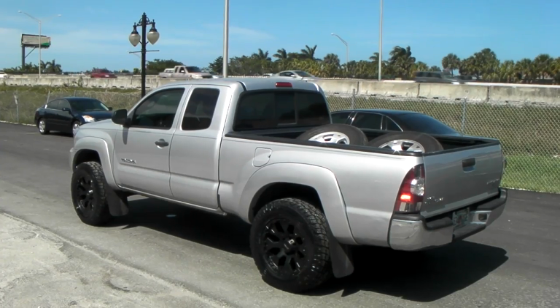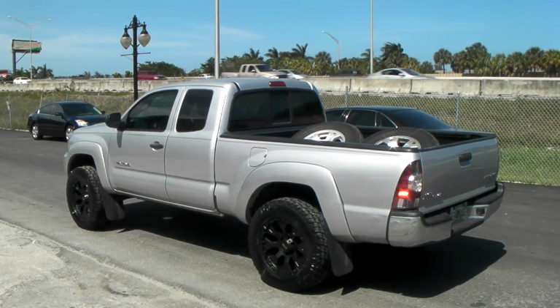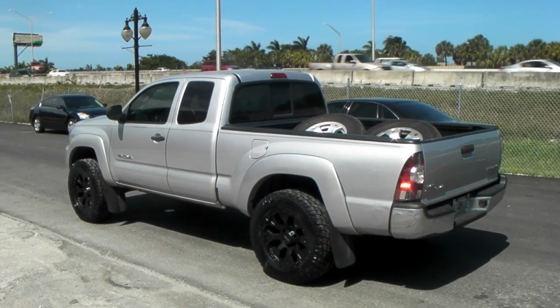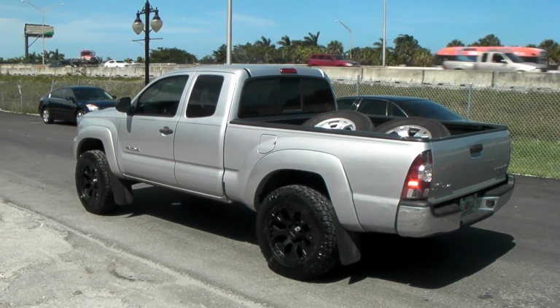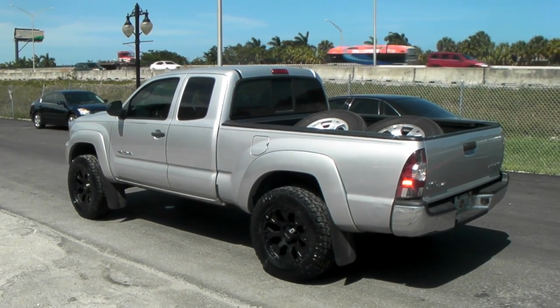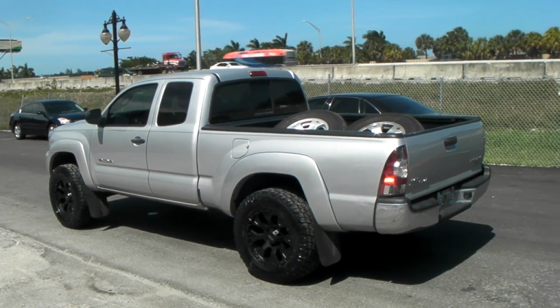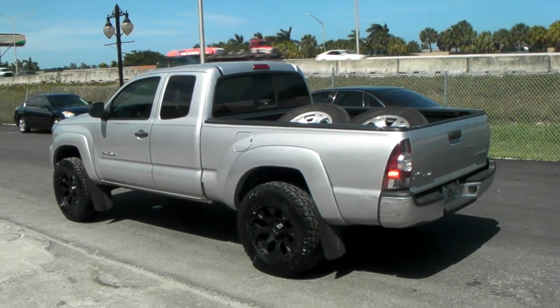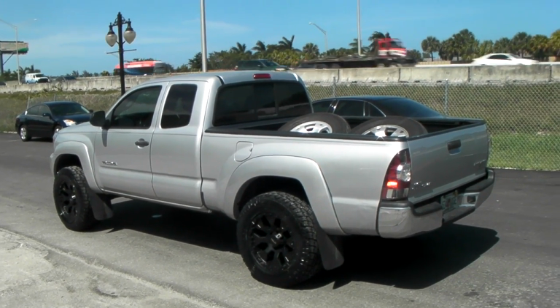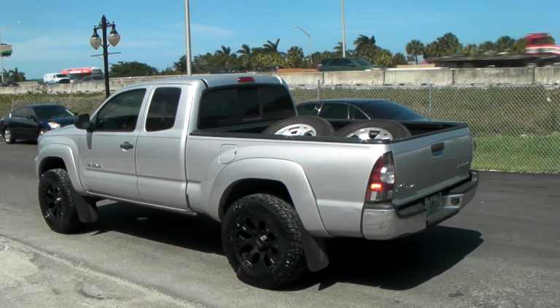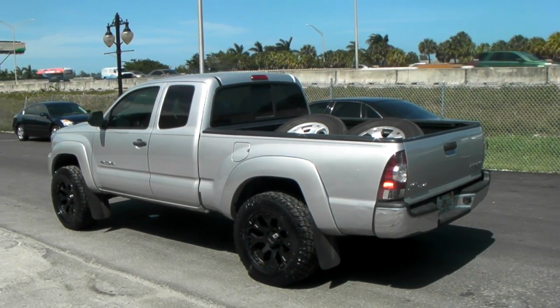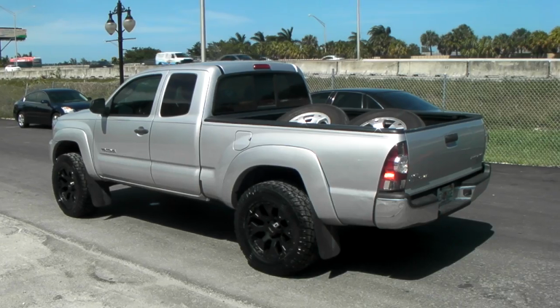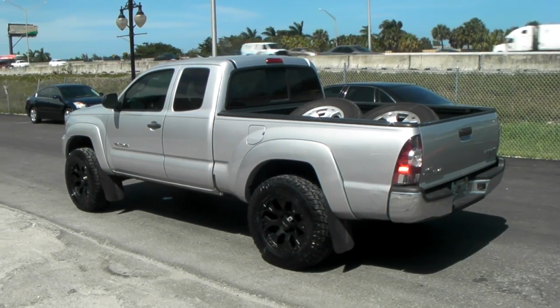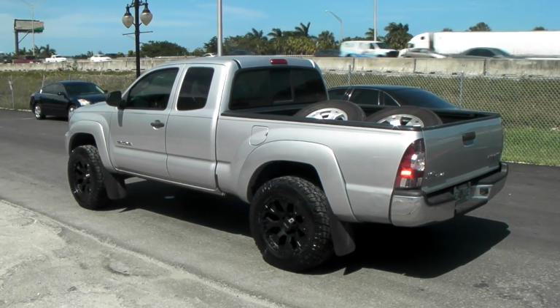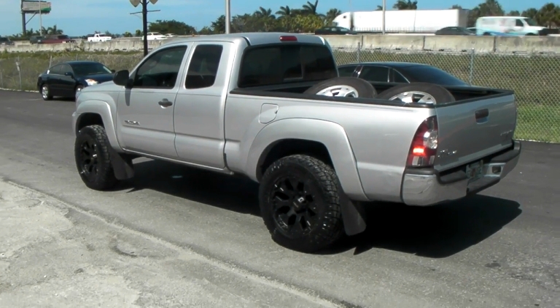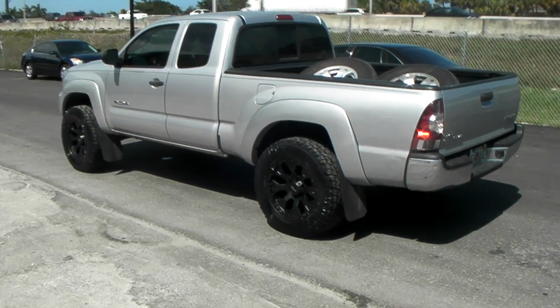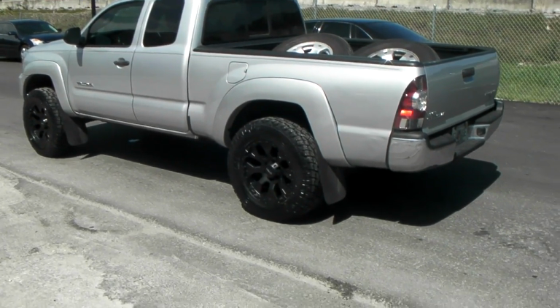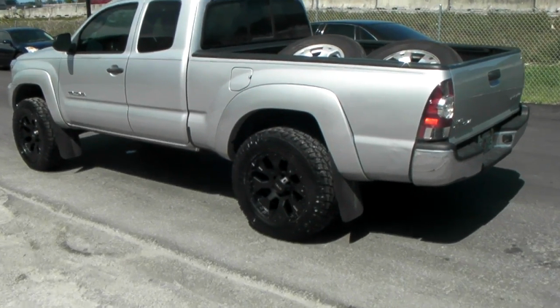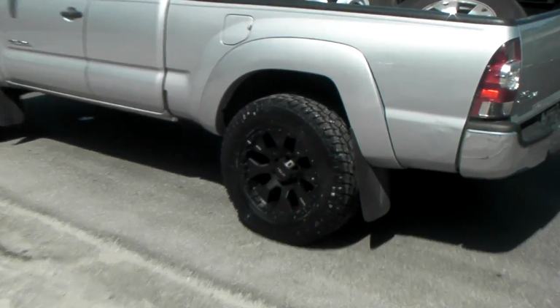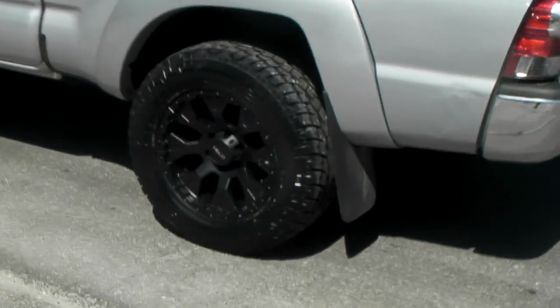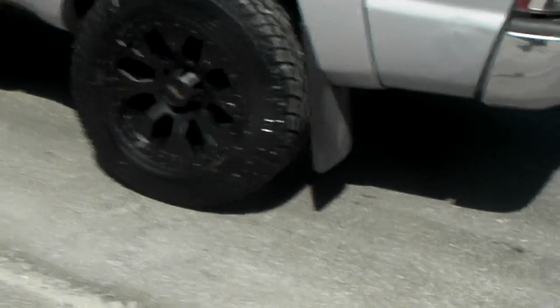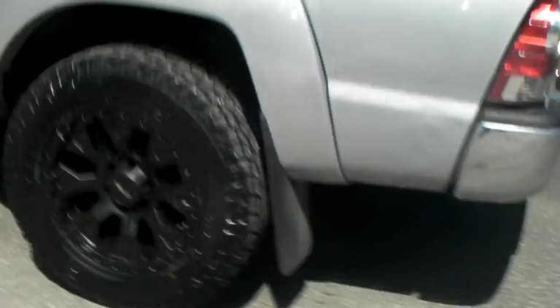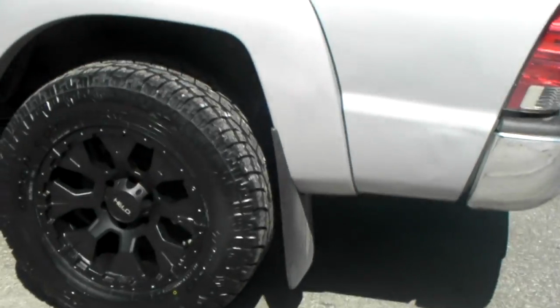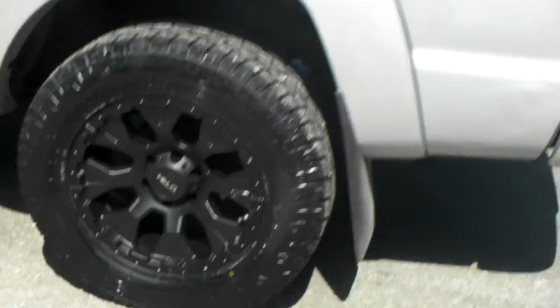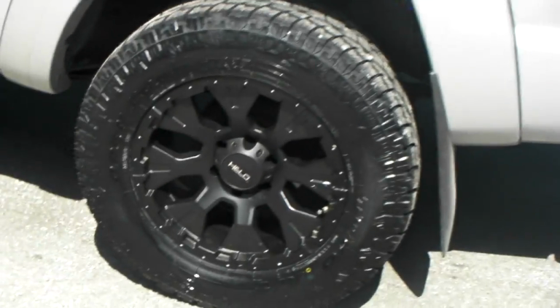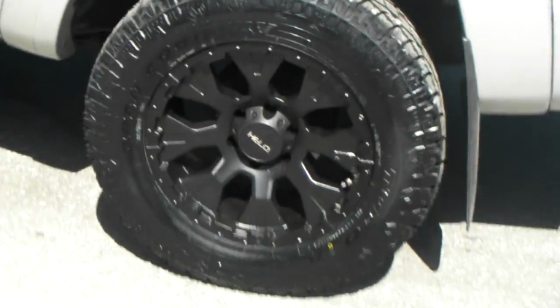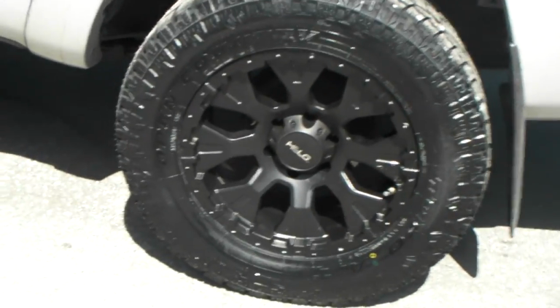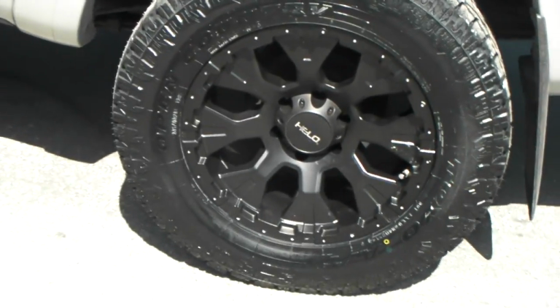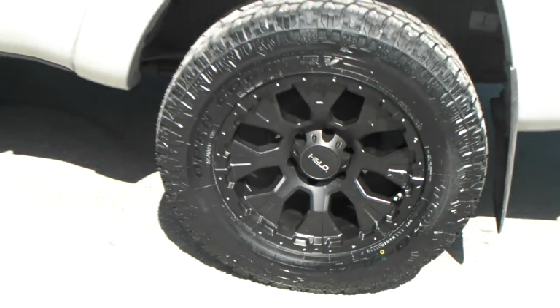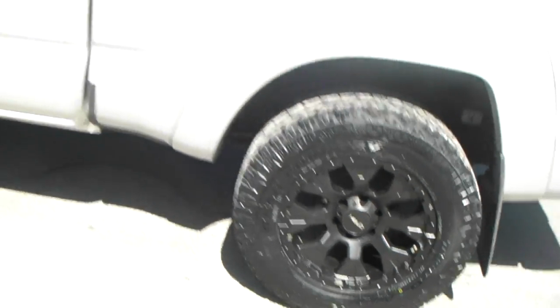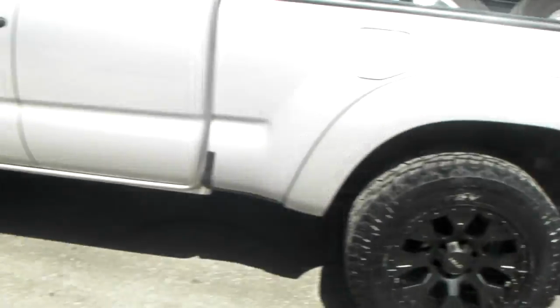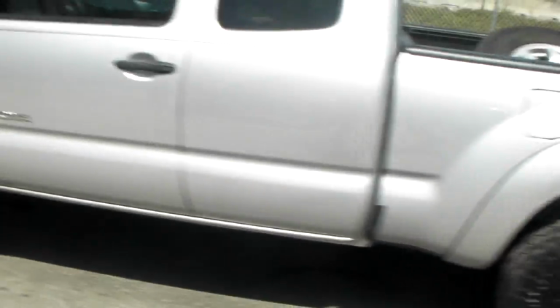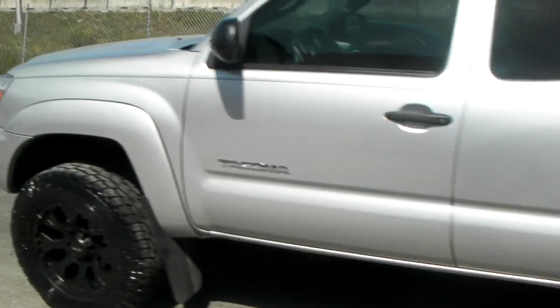It's your boy KP from Doves and Tires, here at dovesandtires.com. Now we're looking at the Hilo HEA 78, 18-inch, black — got to put the right caps on. Nice-looking wheels, 18x9 with a negative 12 offset.